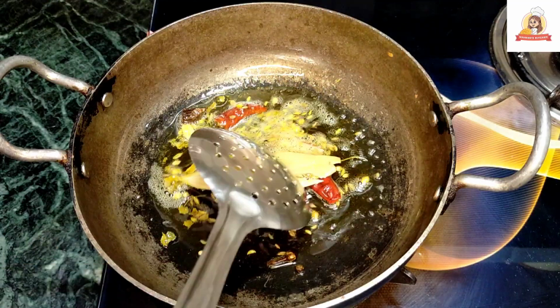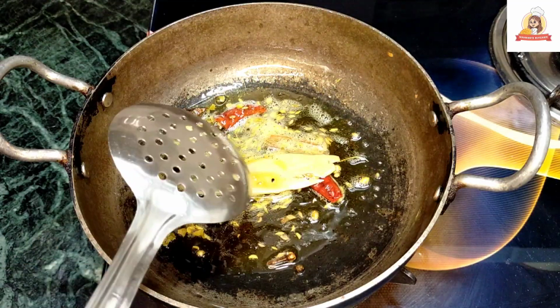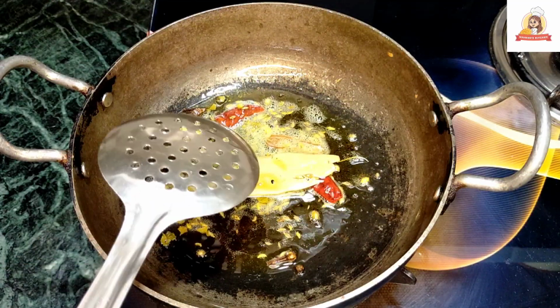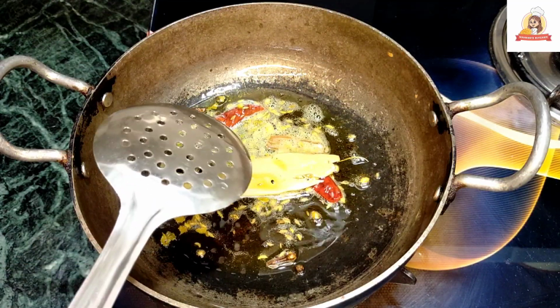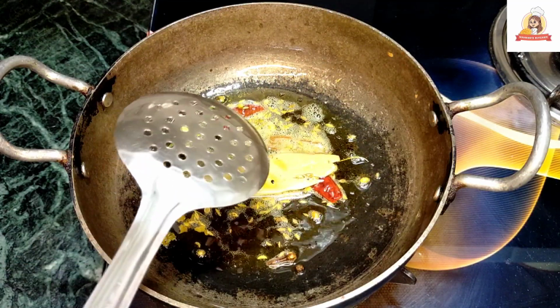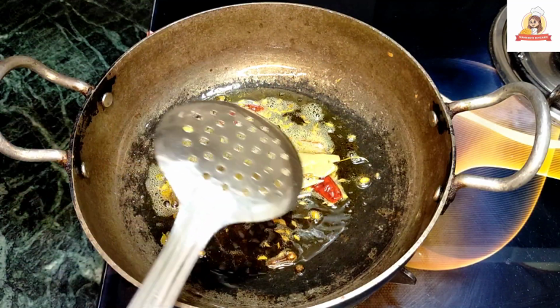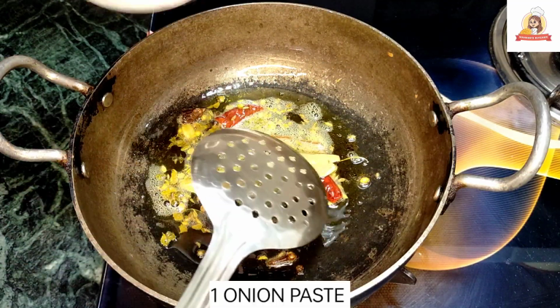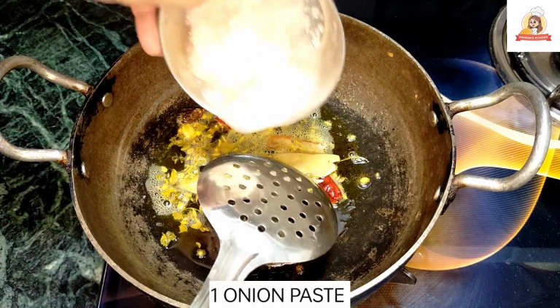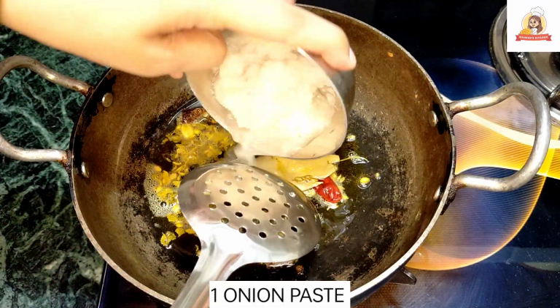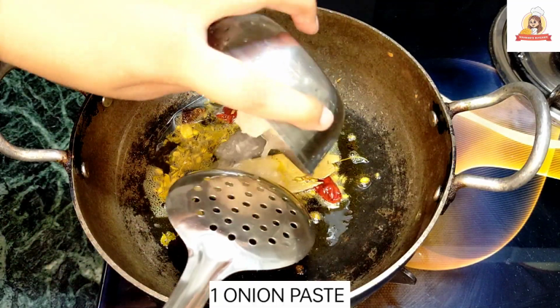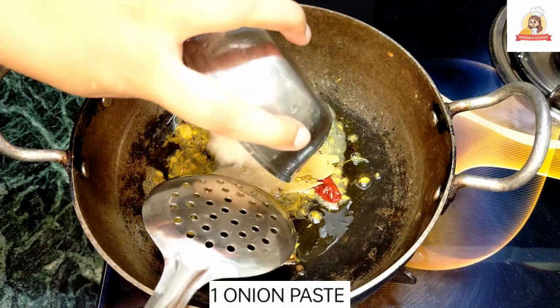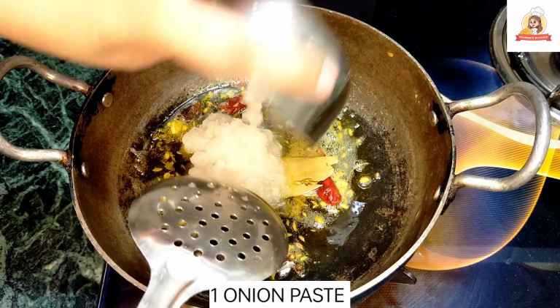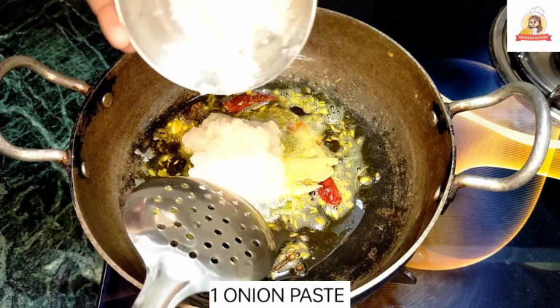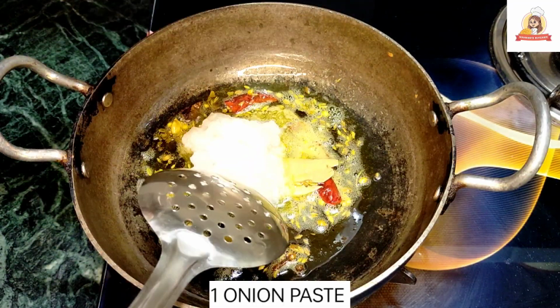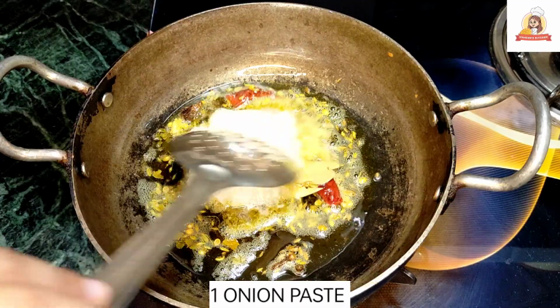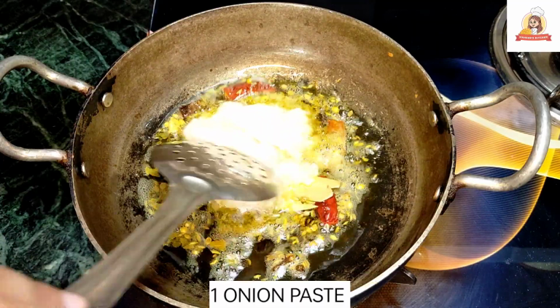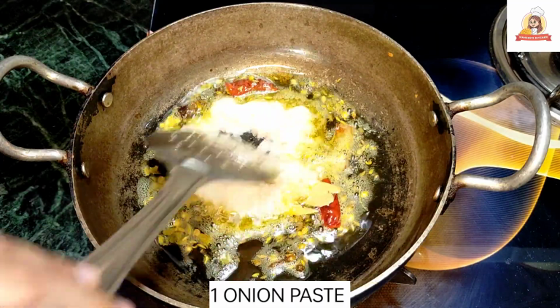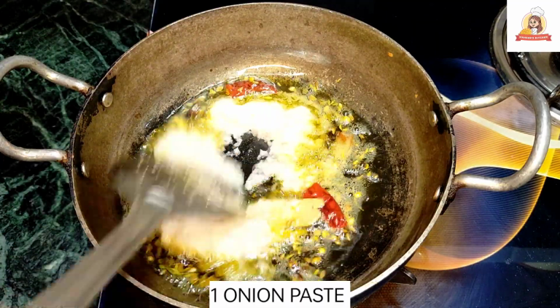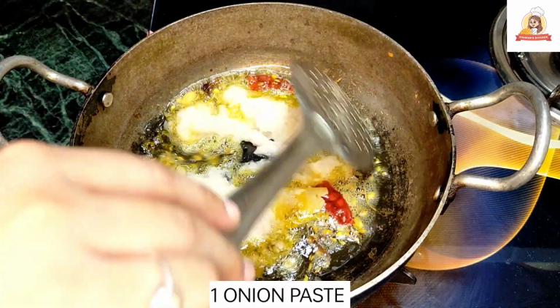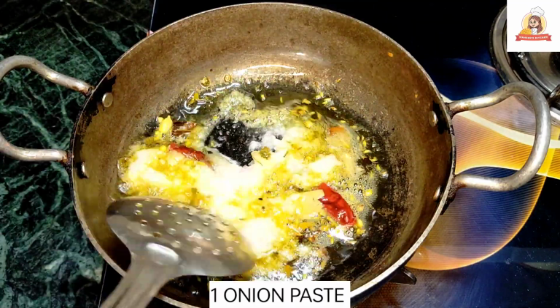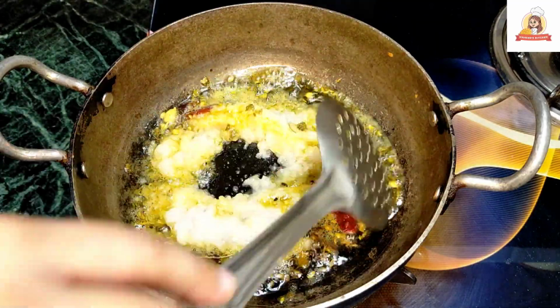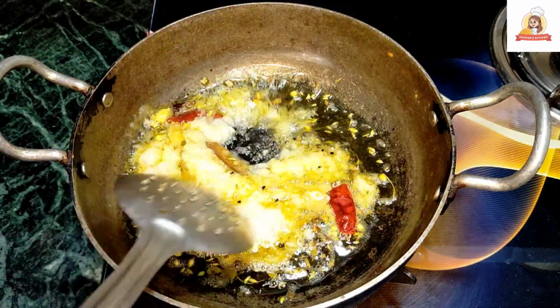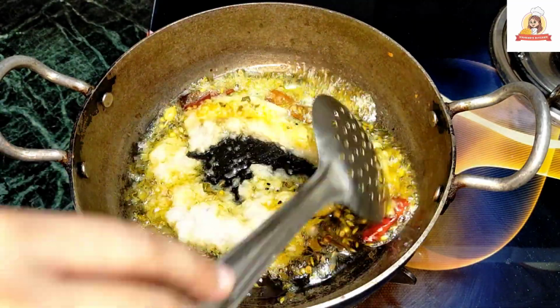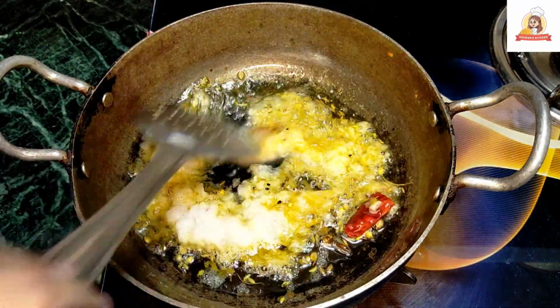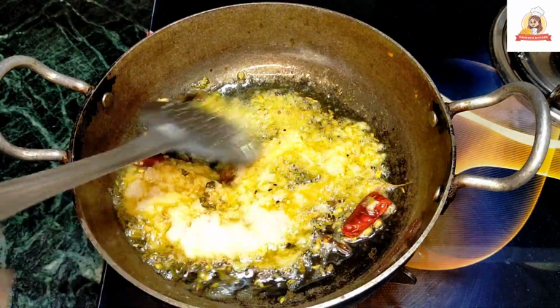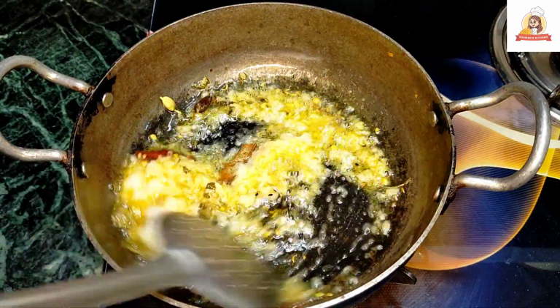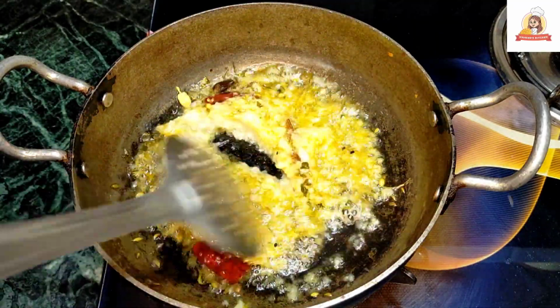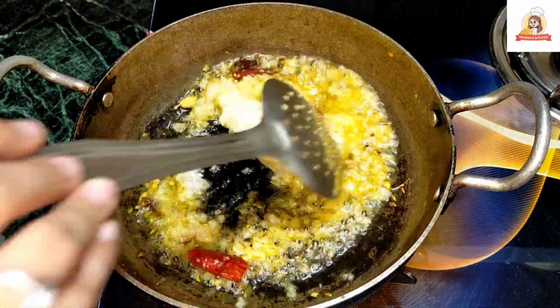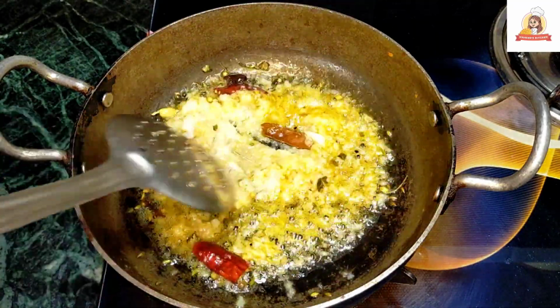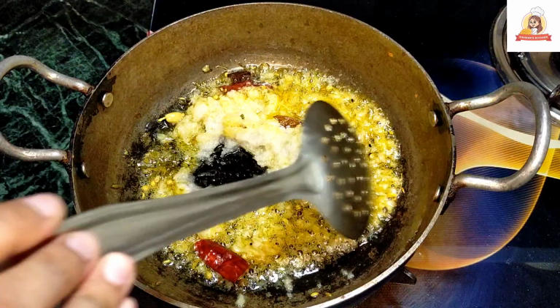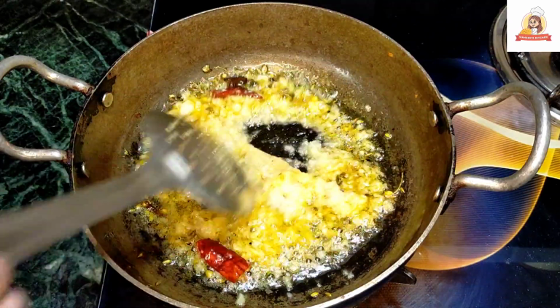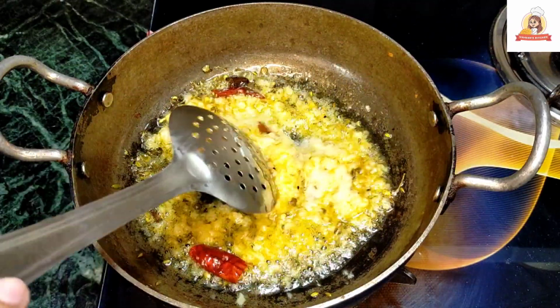Now it is done like this. Now we will add onion. I have cut the onion in thin fine pieces — one onion. We will add it and sauté it well.